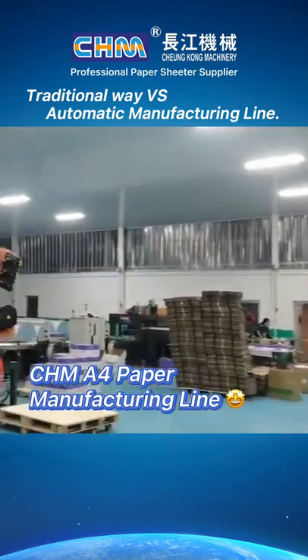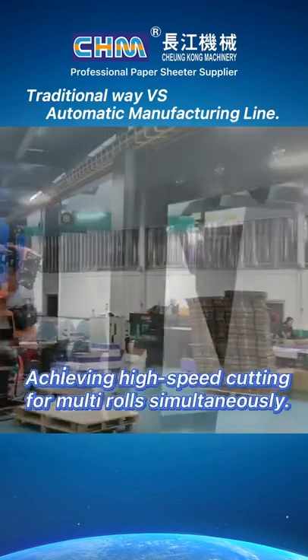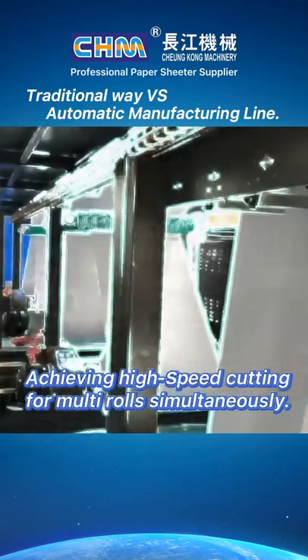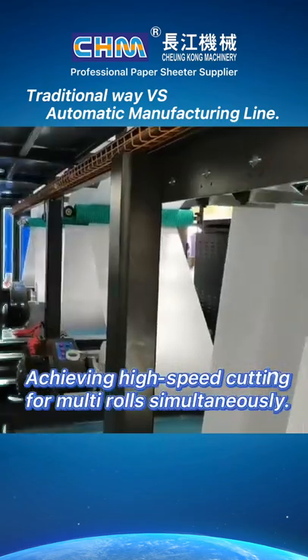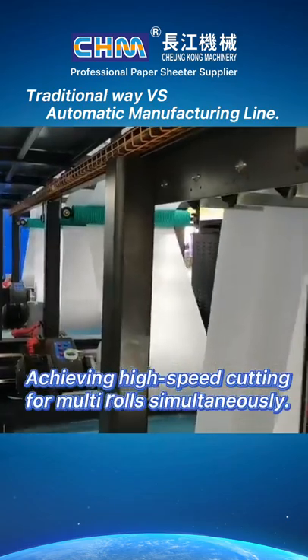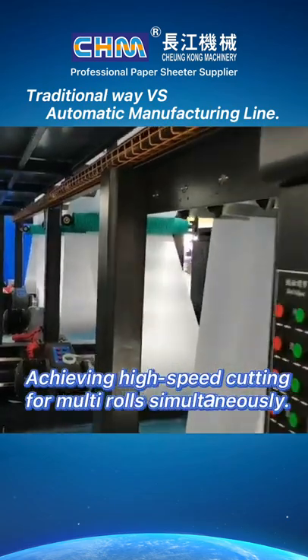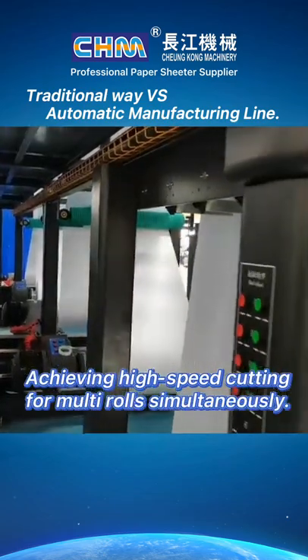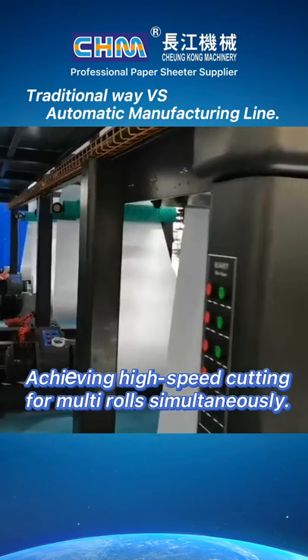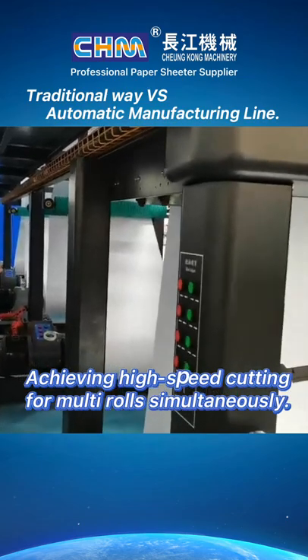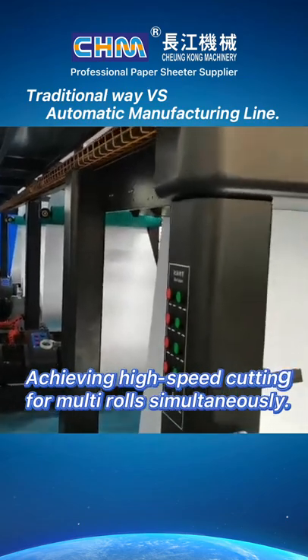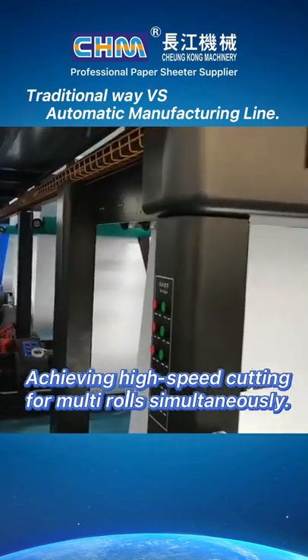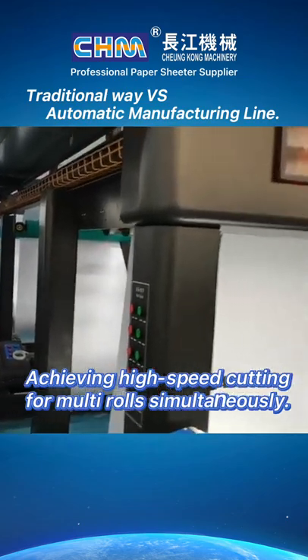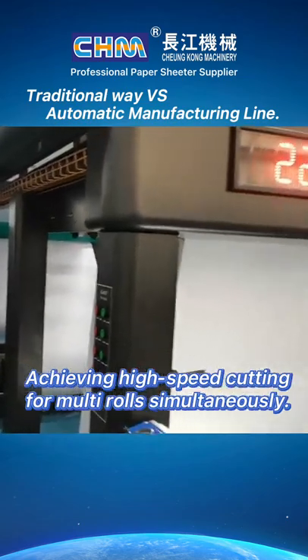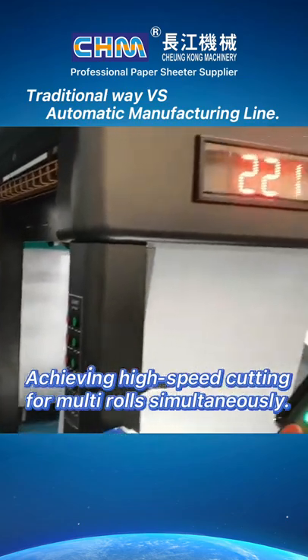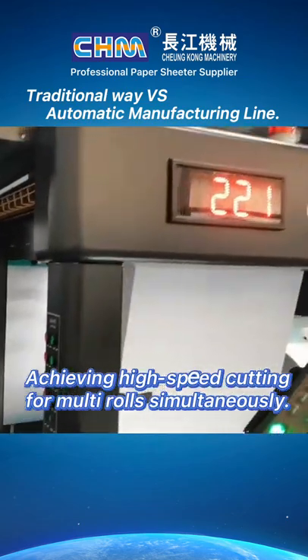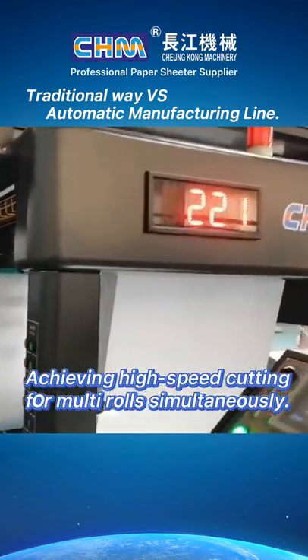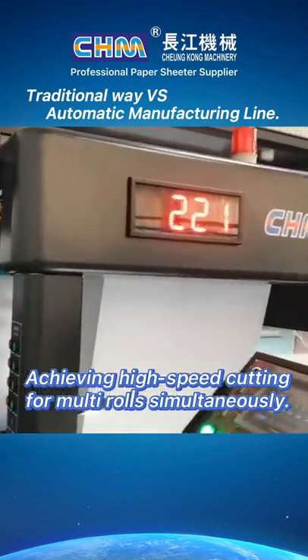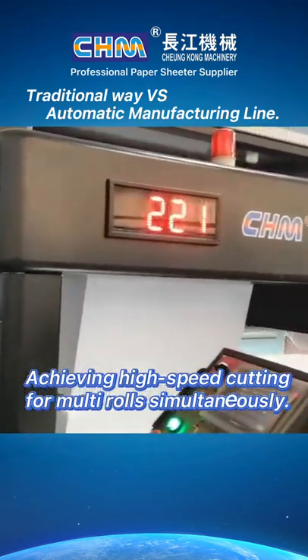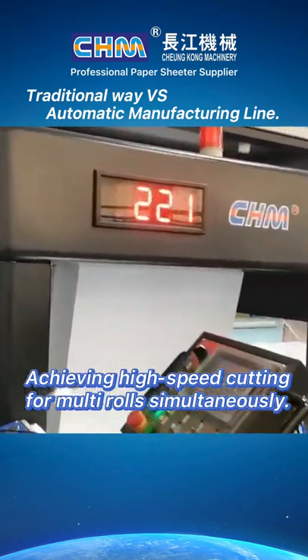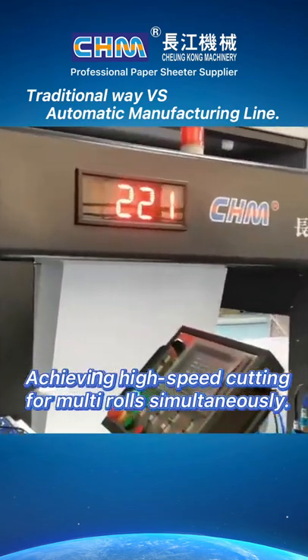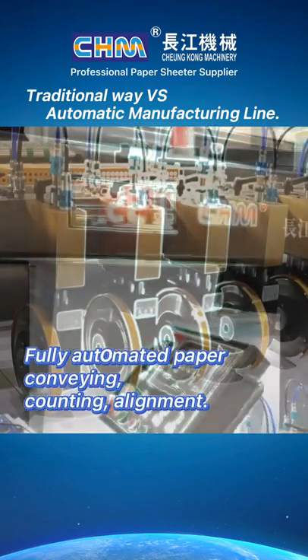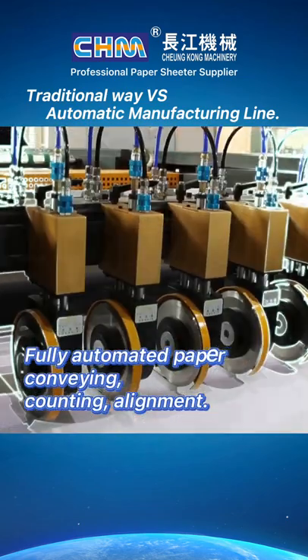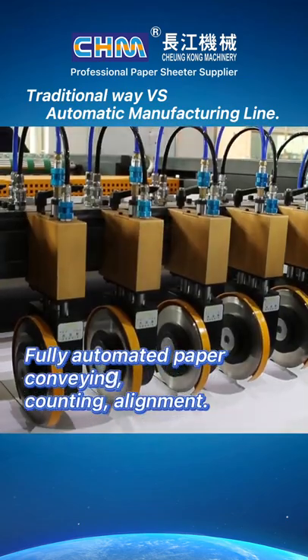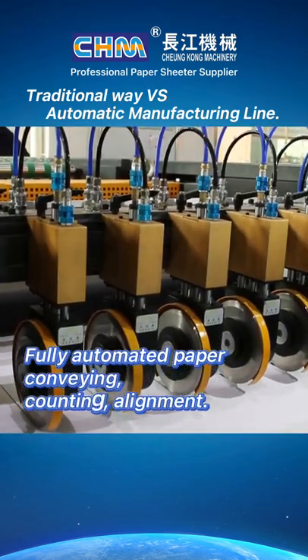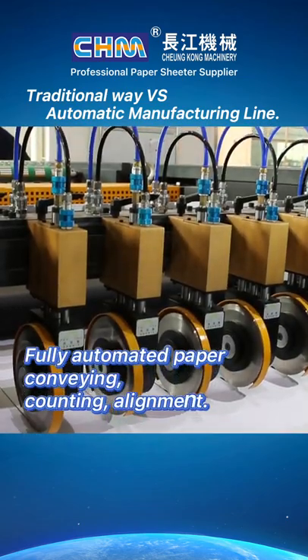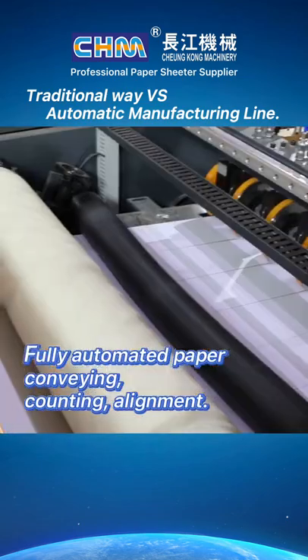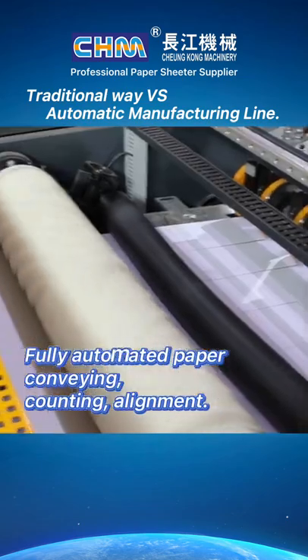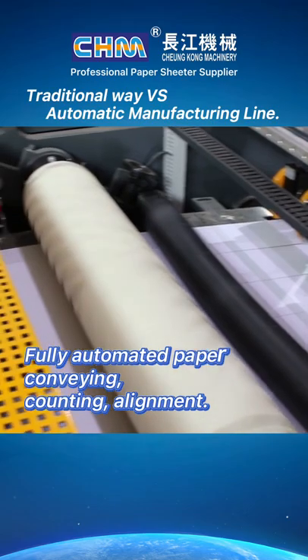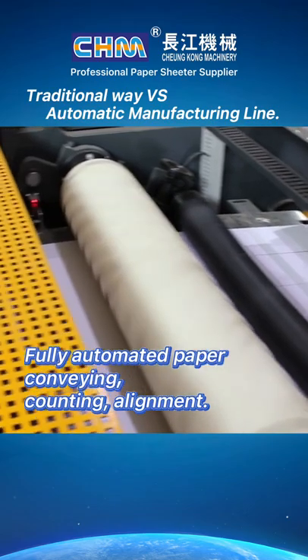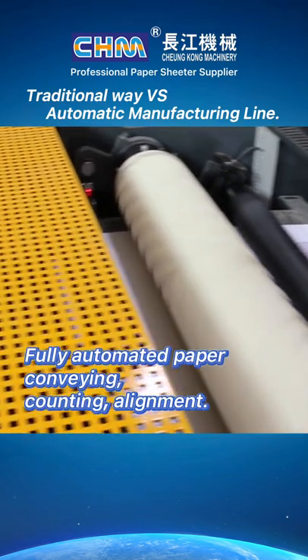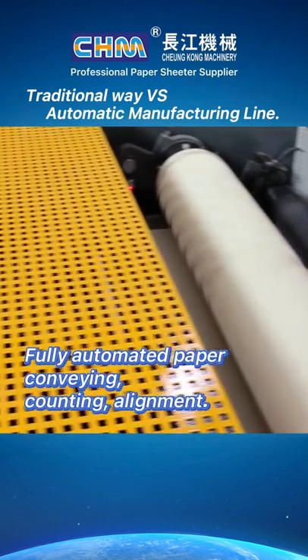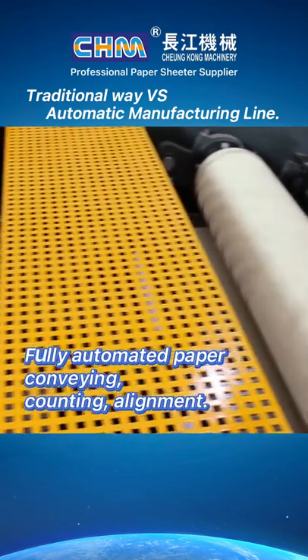Achieving high-speed cutting for multi-rolls simultaneously. Fully automated paper conveying, counting, and alignment.